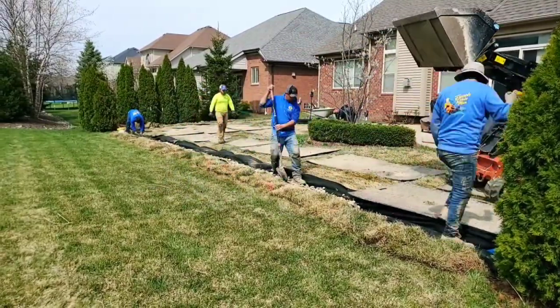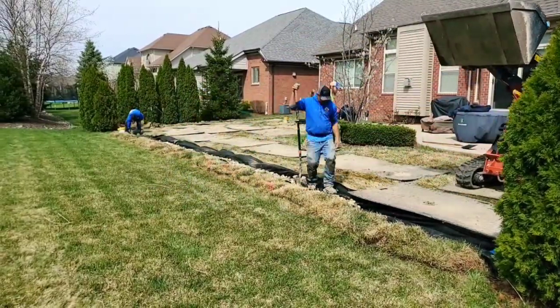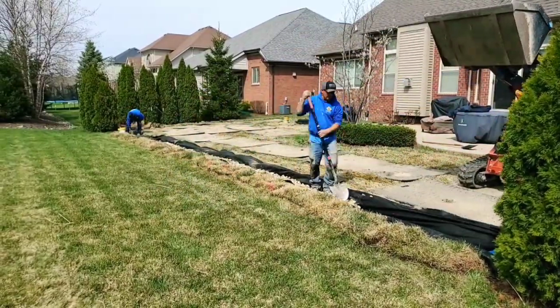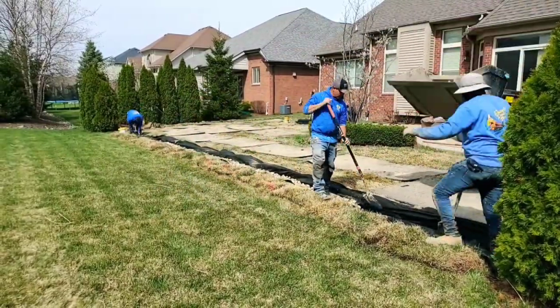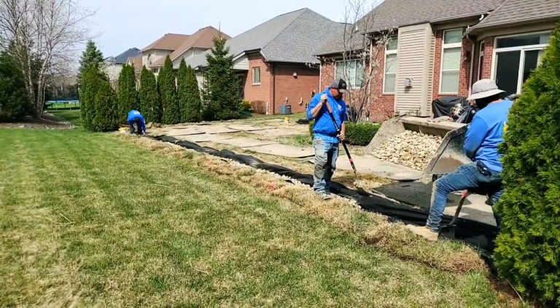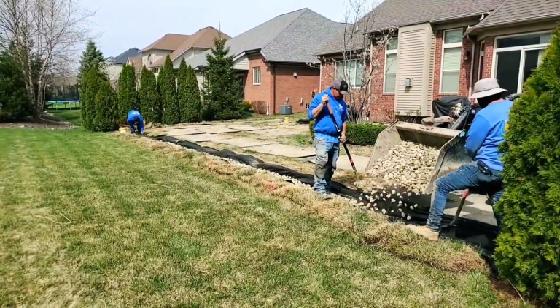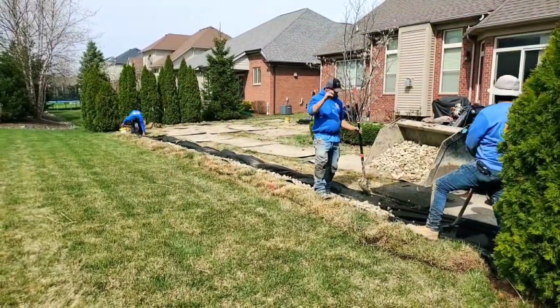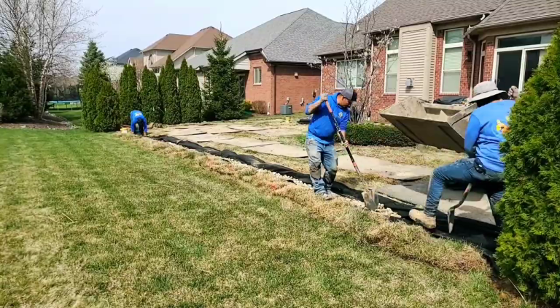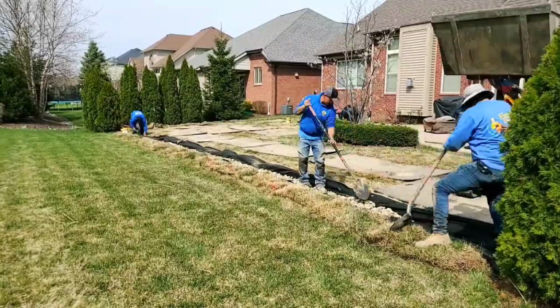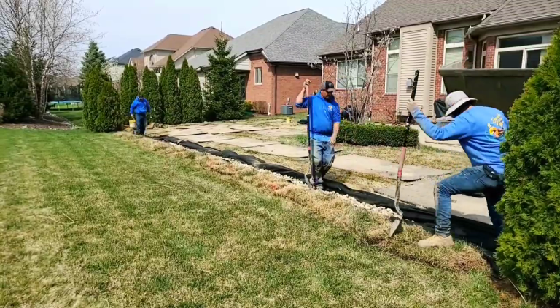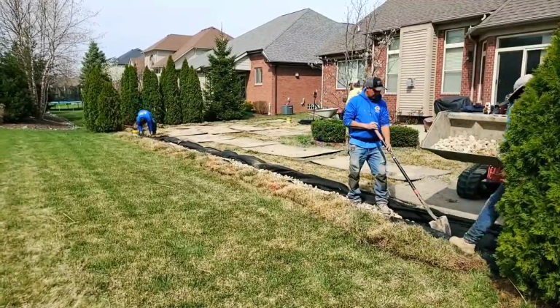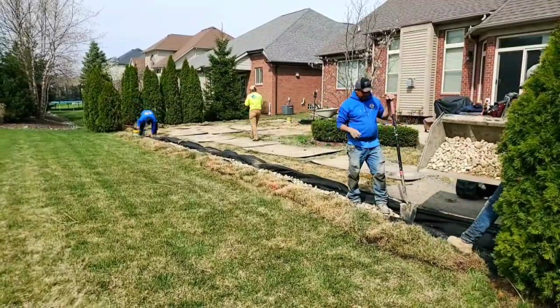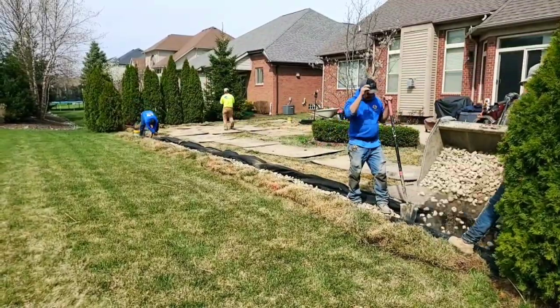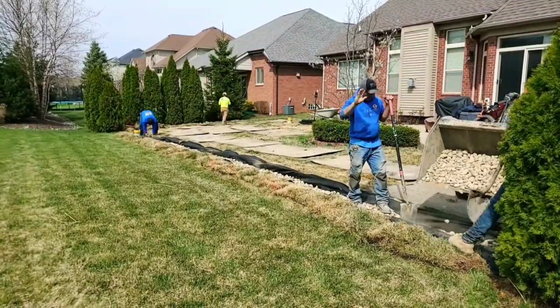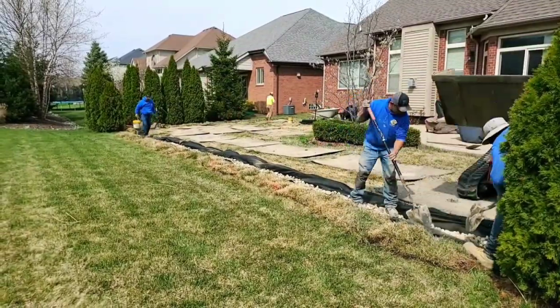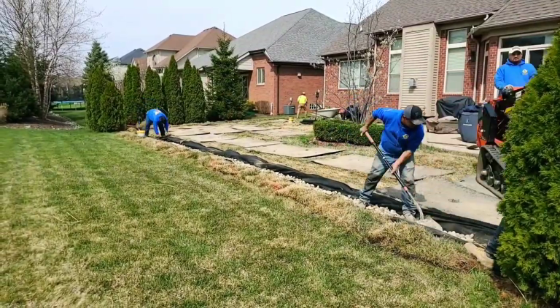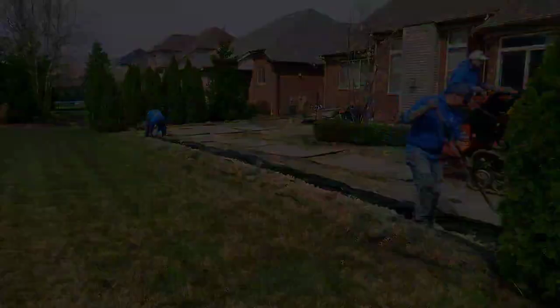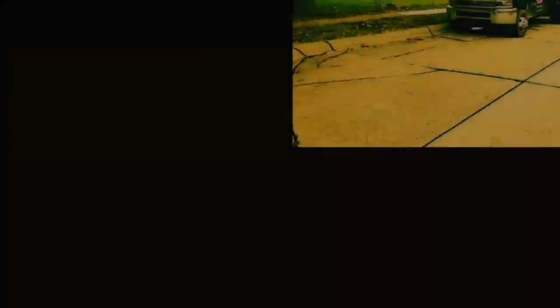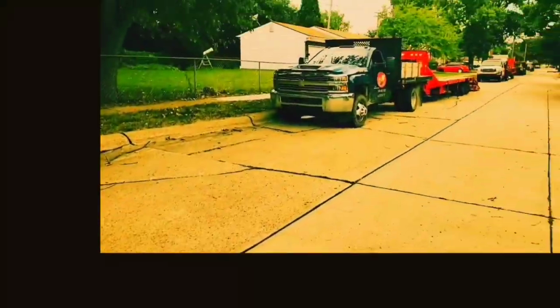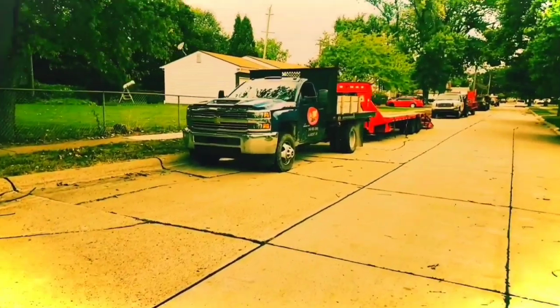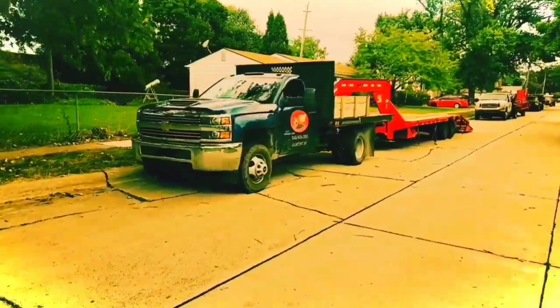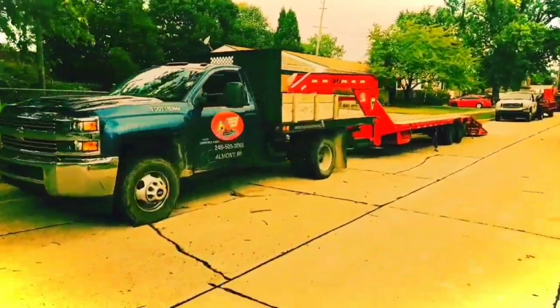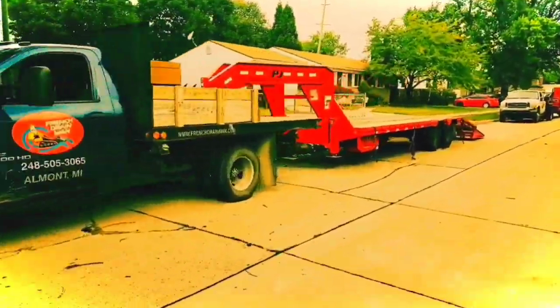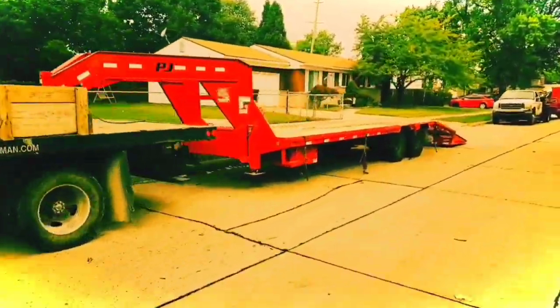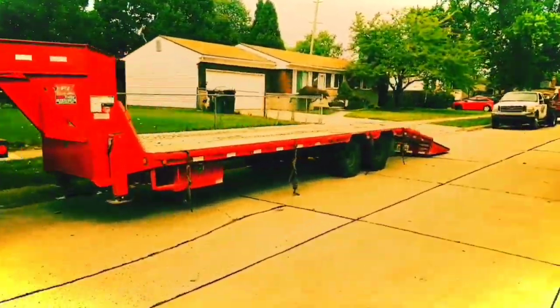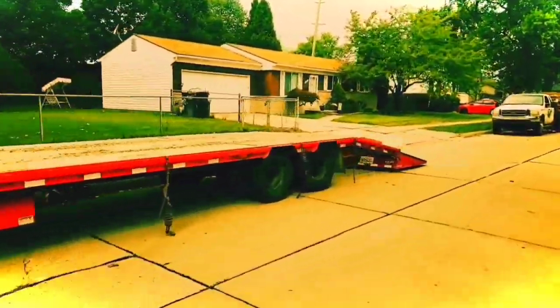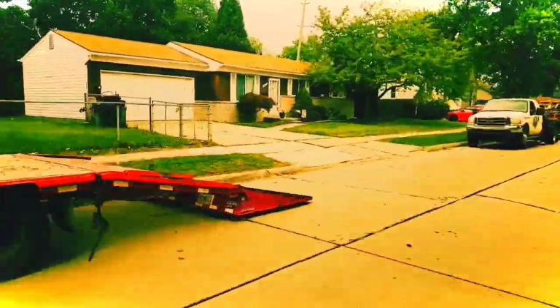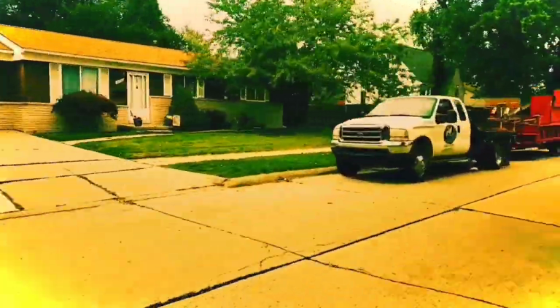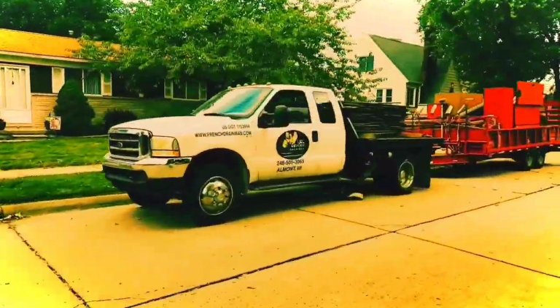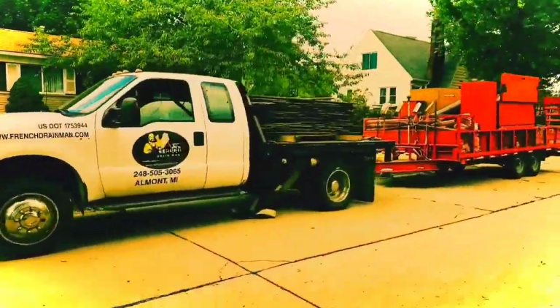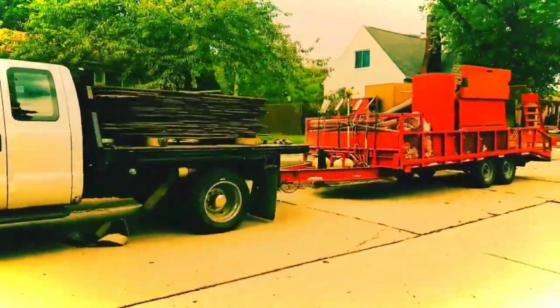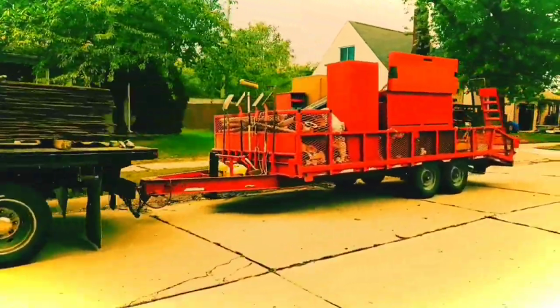If you found any of this information helpful, give us a thumbs up — it supports the channel. If you have any questions about French drains, leave them in the comment section. I'm your host Robert Sherwood, and until the next video.